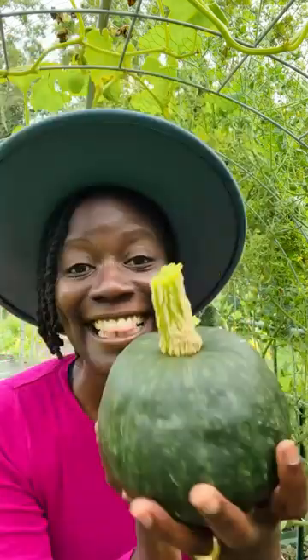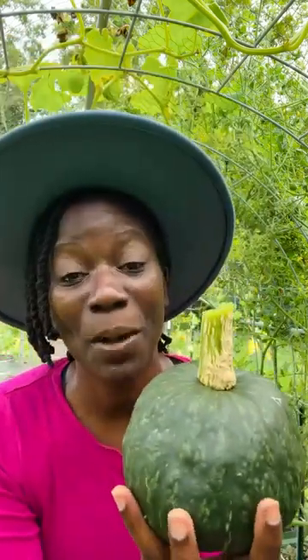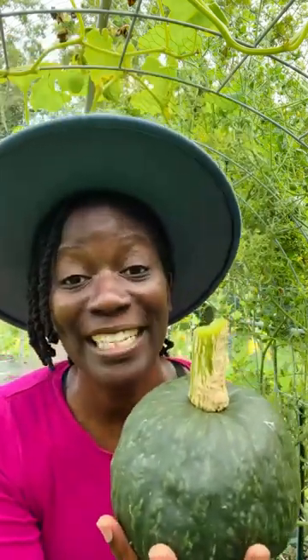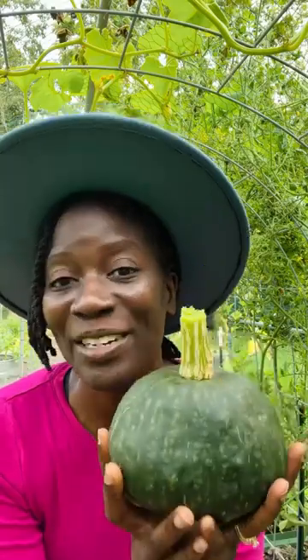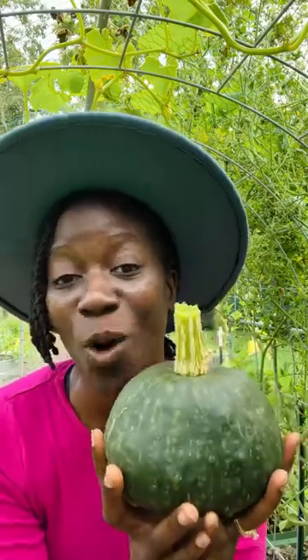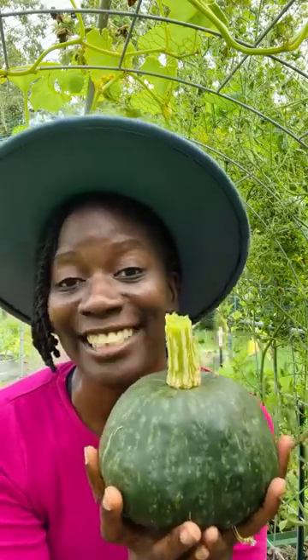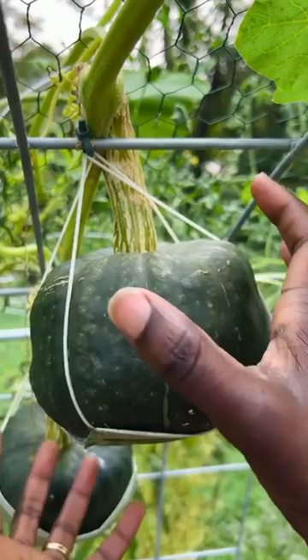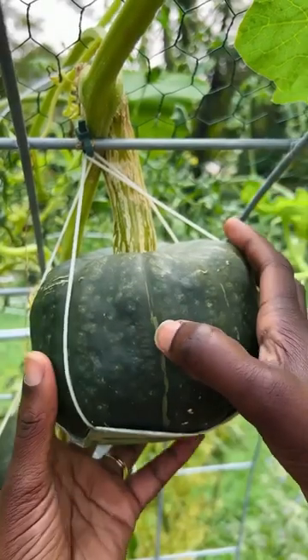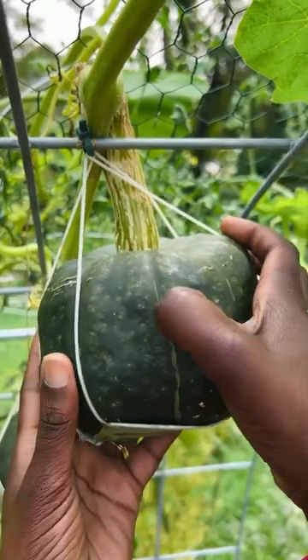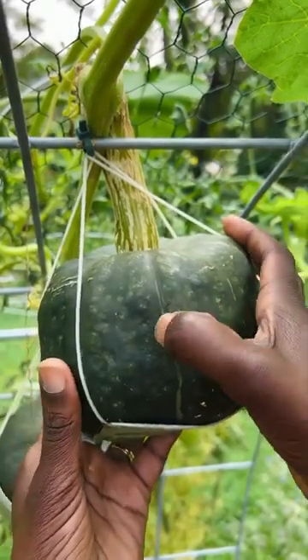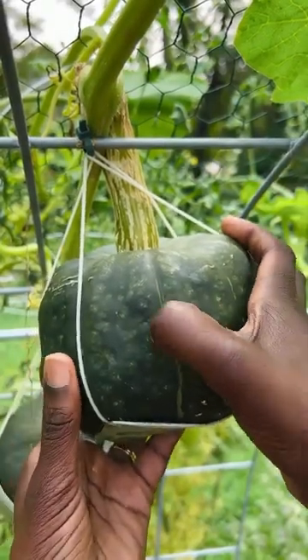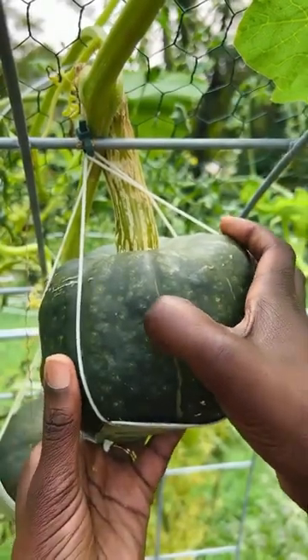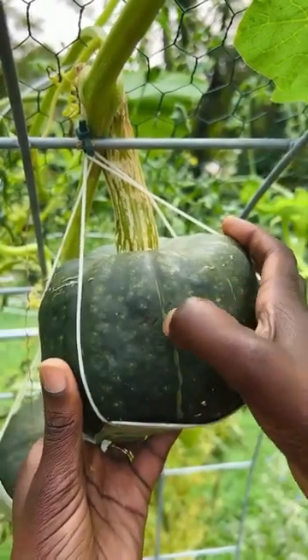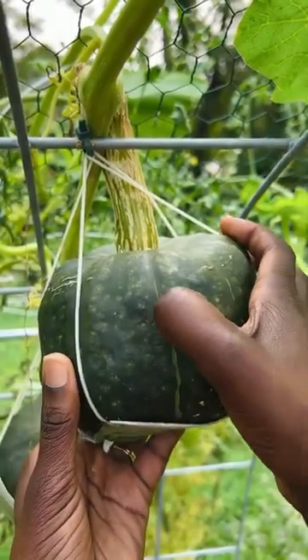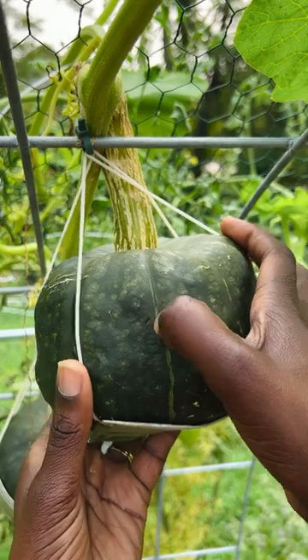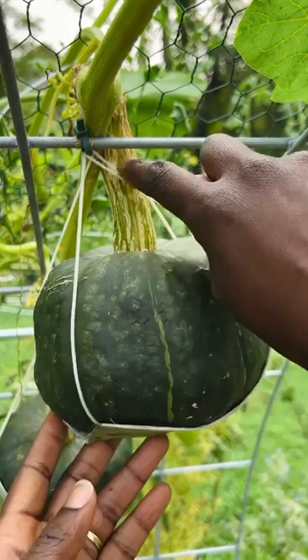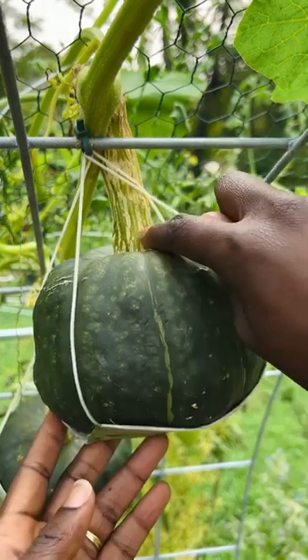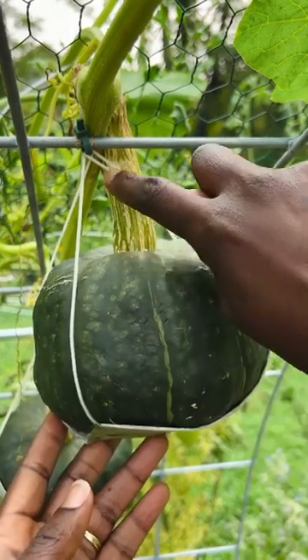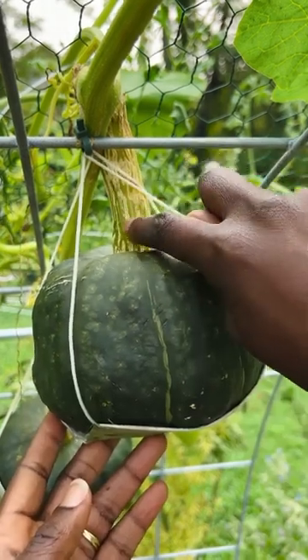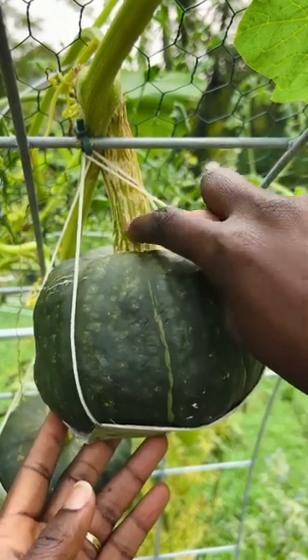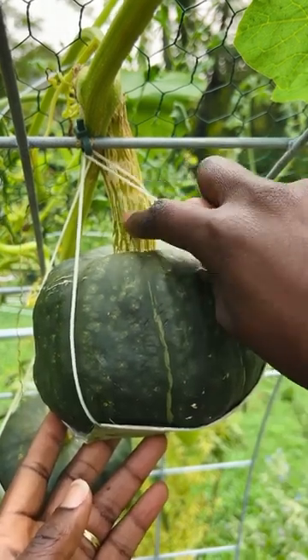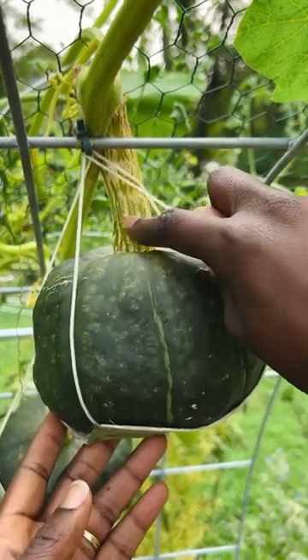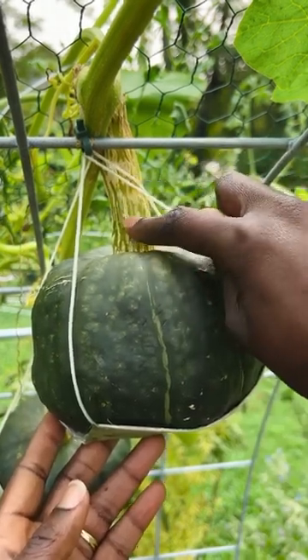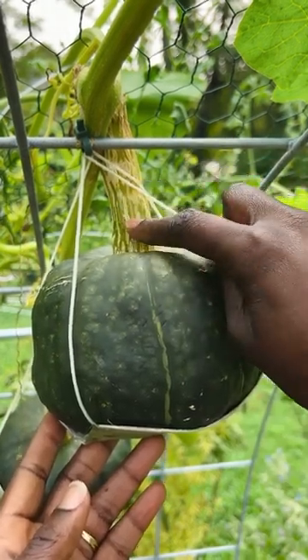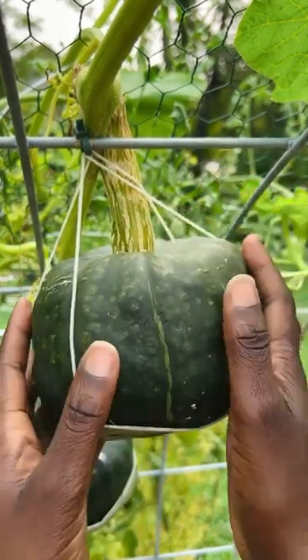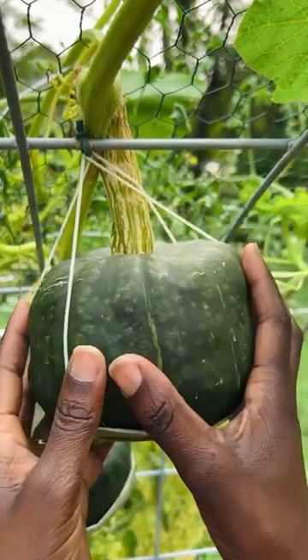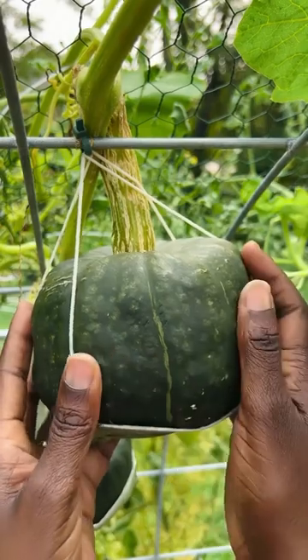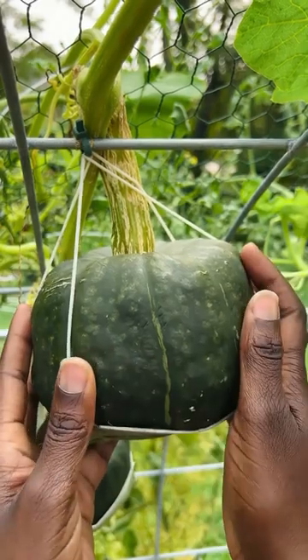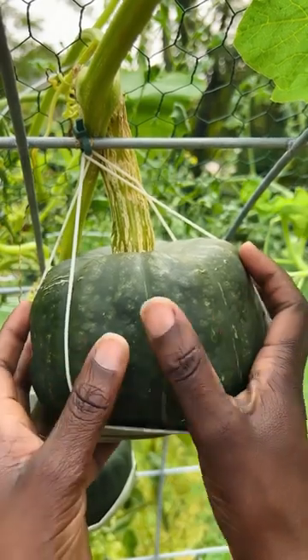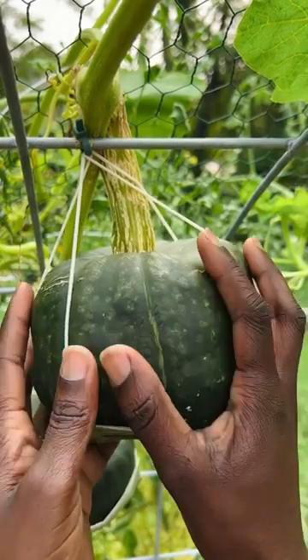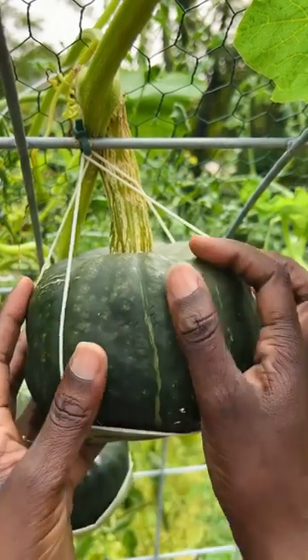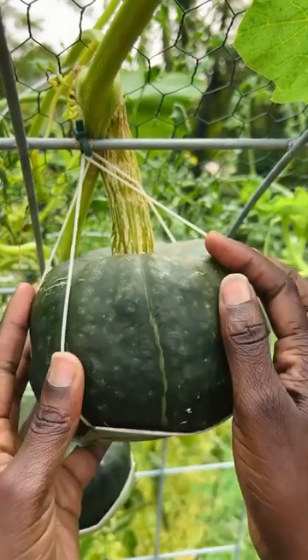This is a Burgess Buttercup Squash. Take your fingernail and poke to see if it bursts through the skin. The stem part looks woody — that's another indicator that it is ready. The color has turned from a lighter green to a darker green.